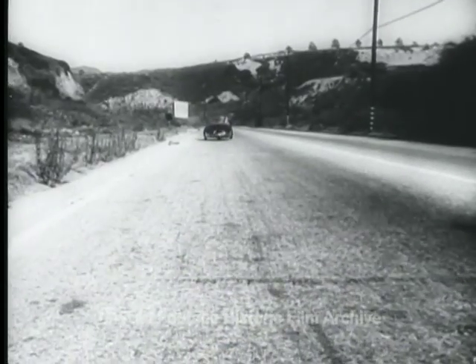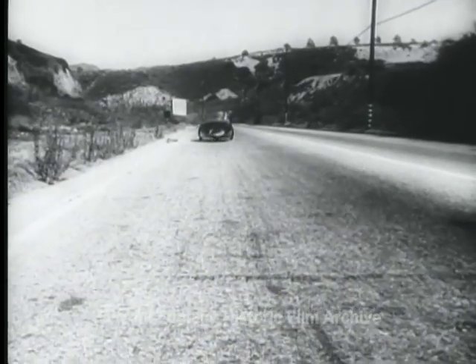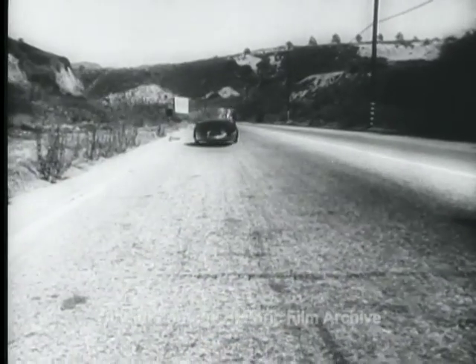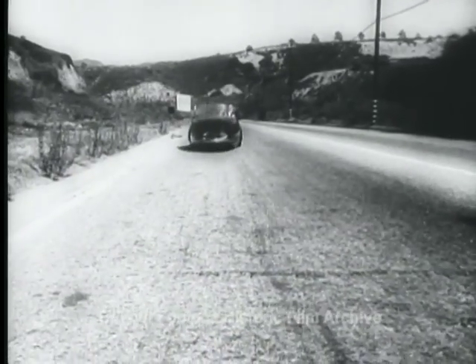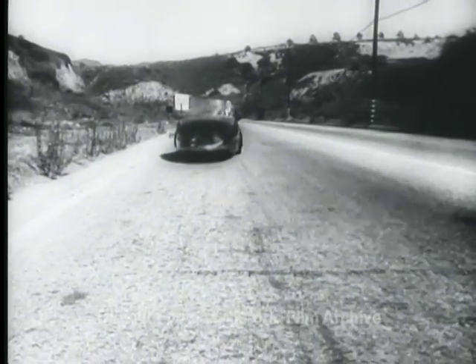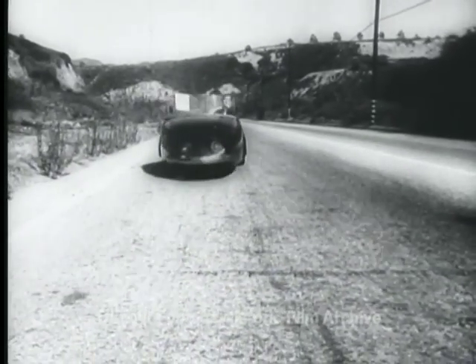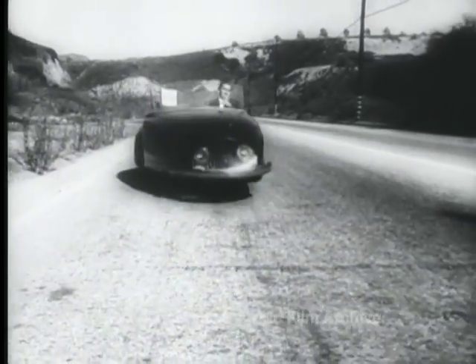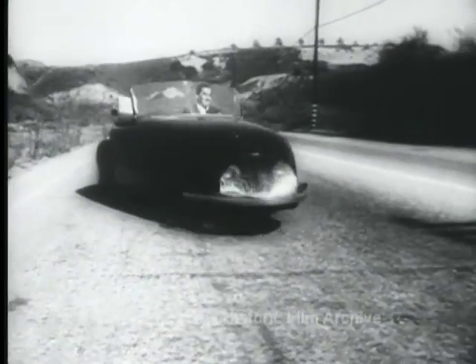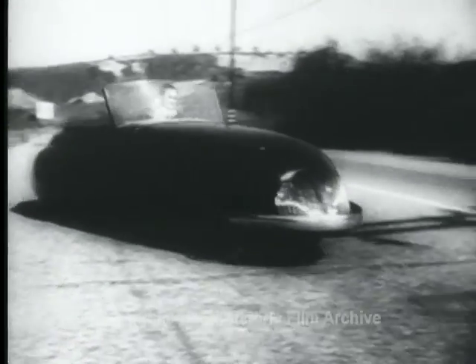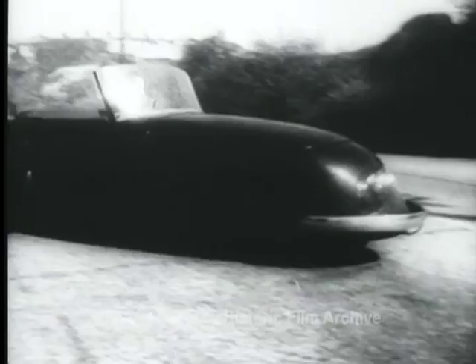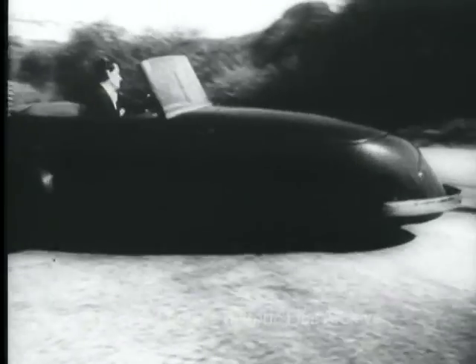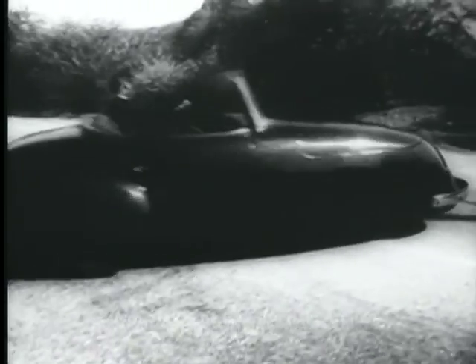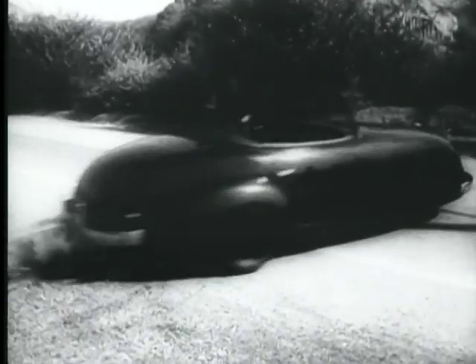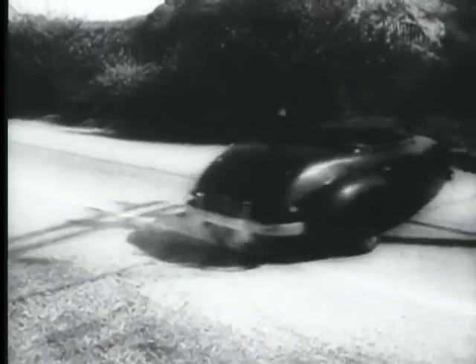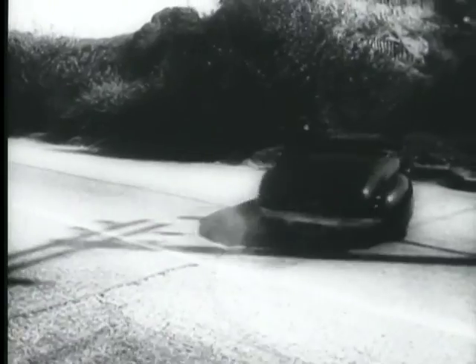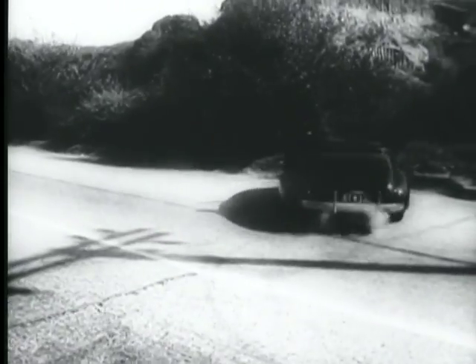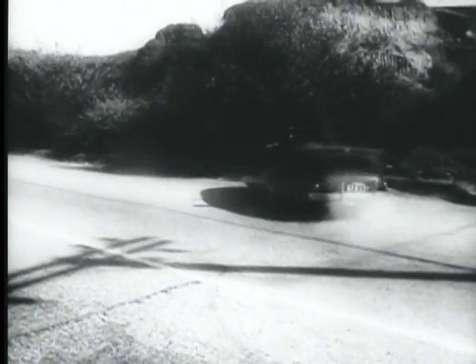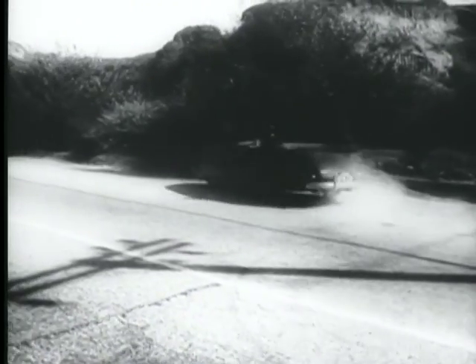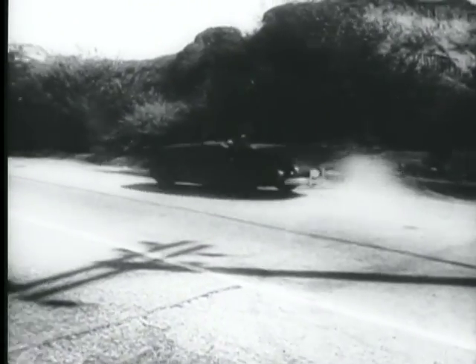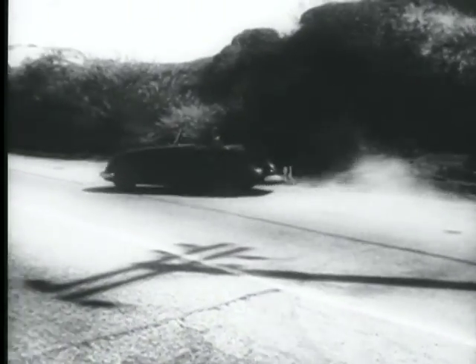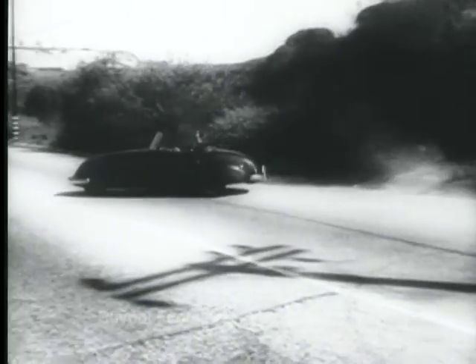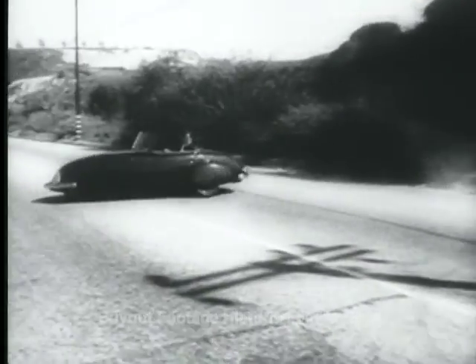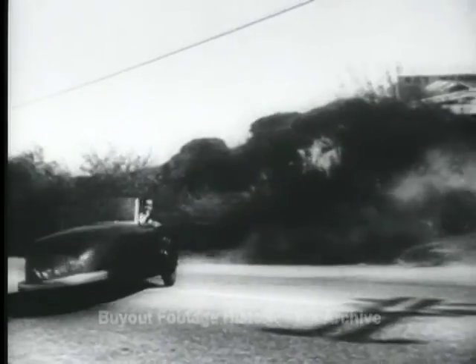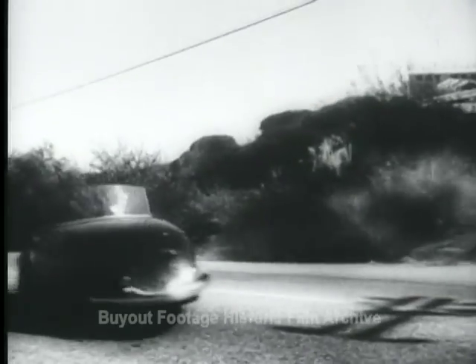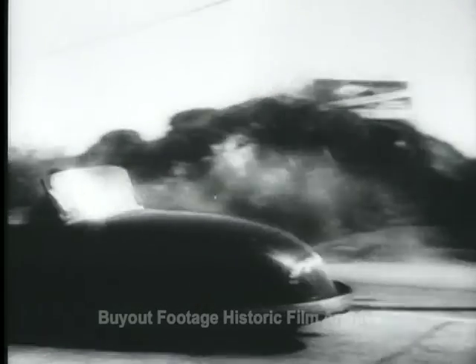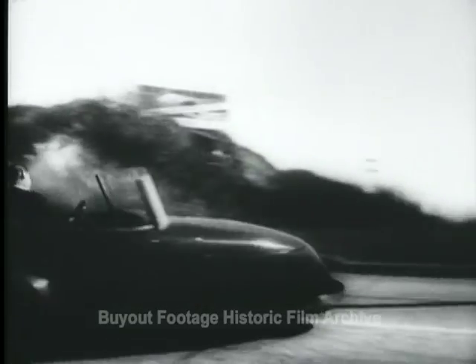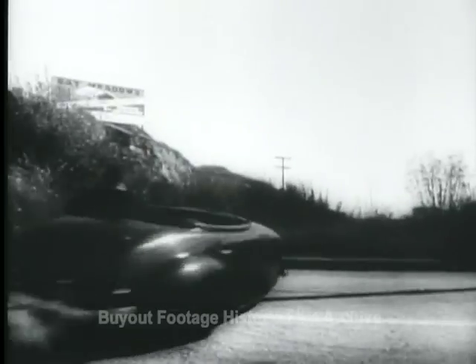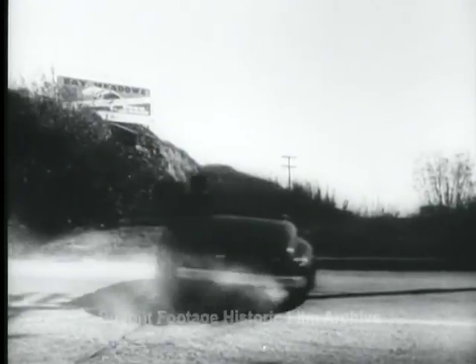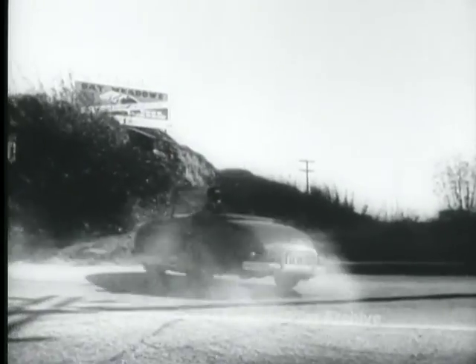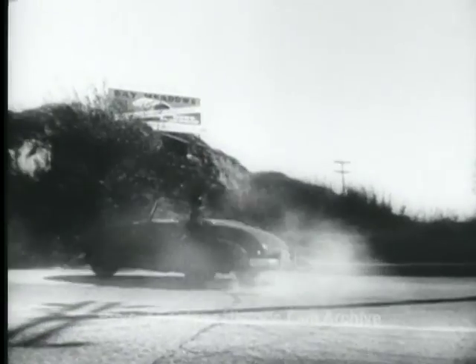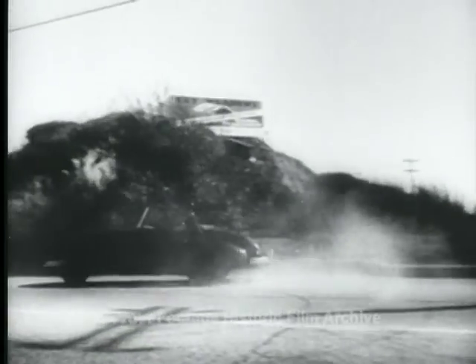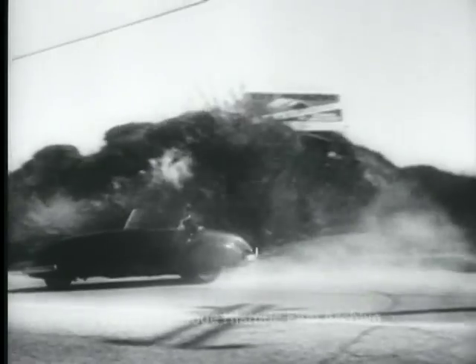California presents the latest in automotive design: a three-wheeled light car for touring. It weighs only a thousand pounds and is shortly going into mass production.